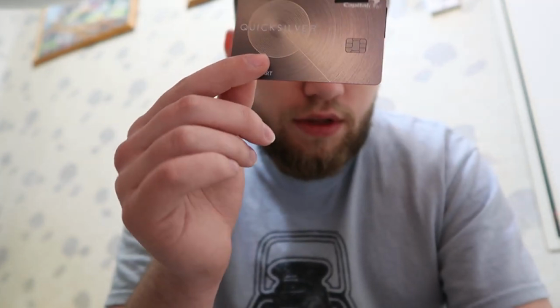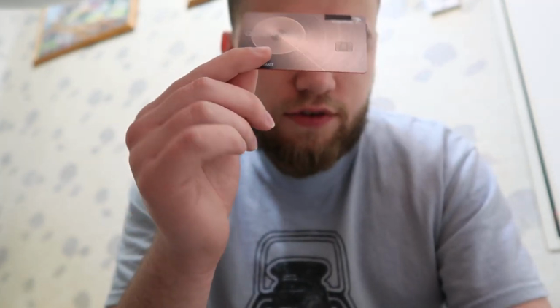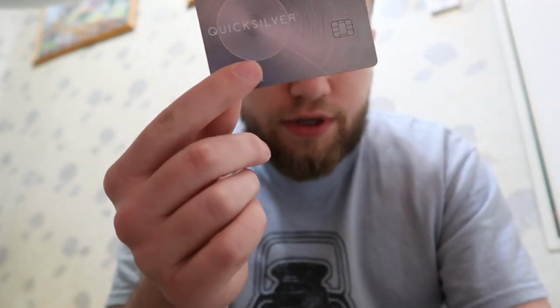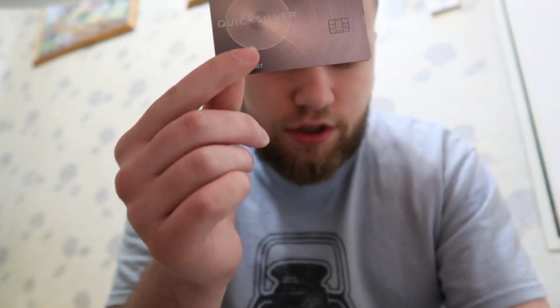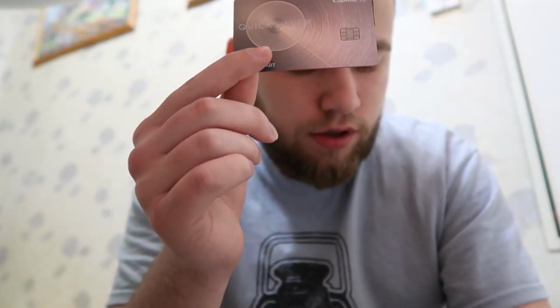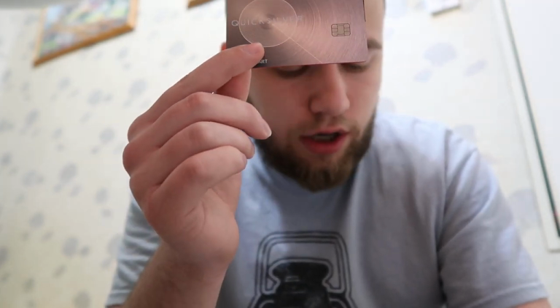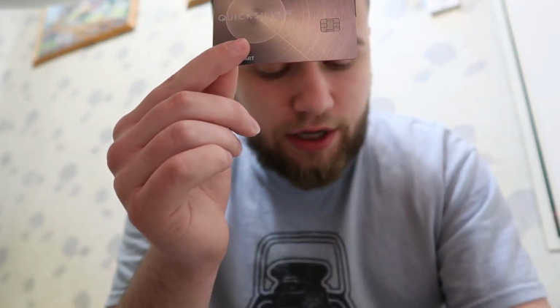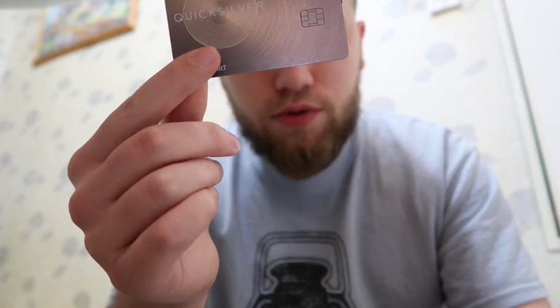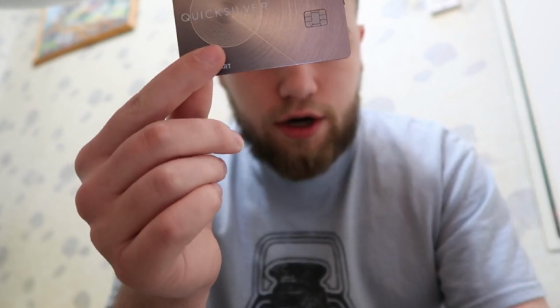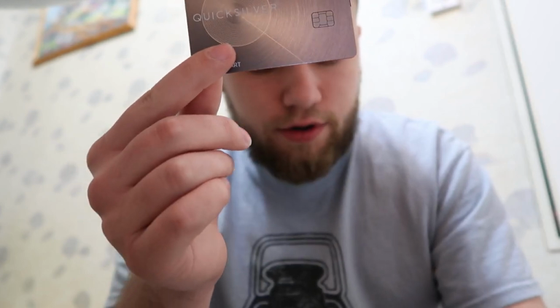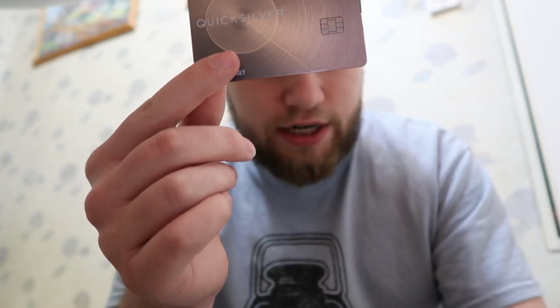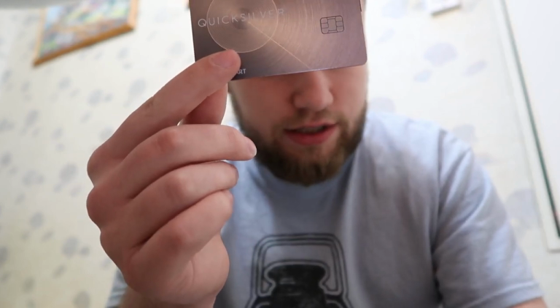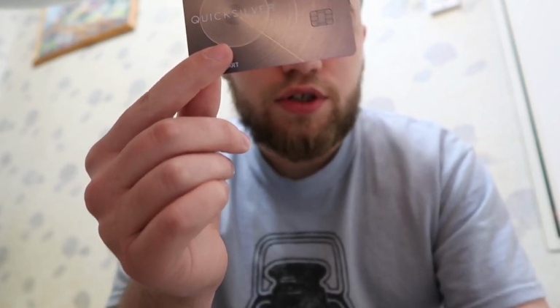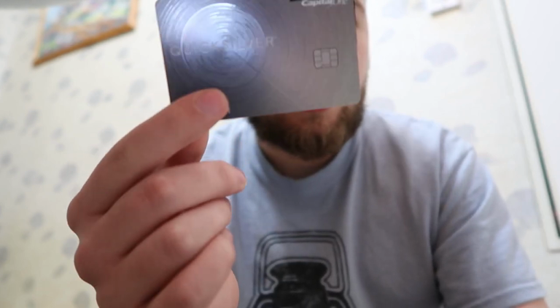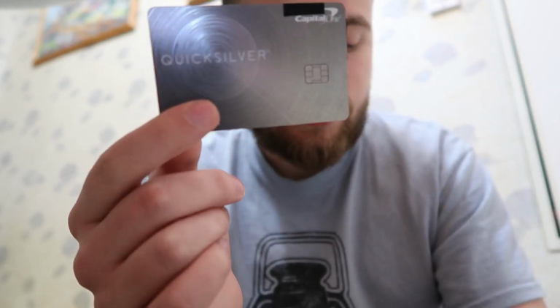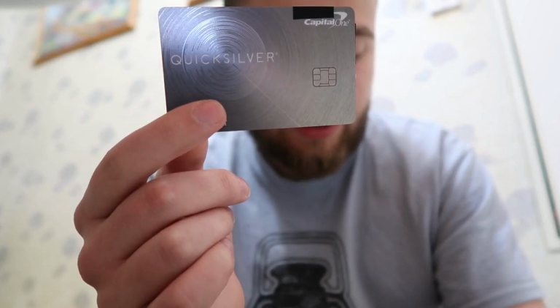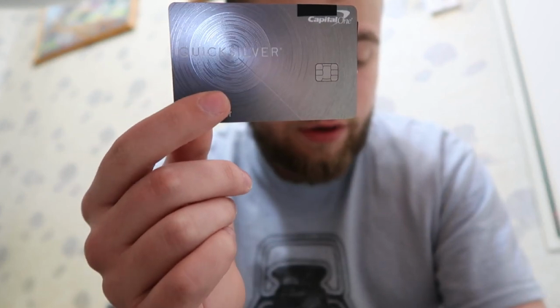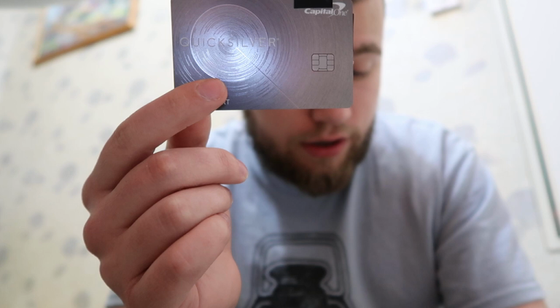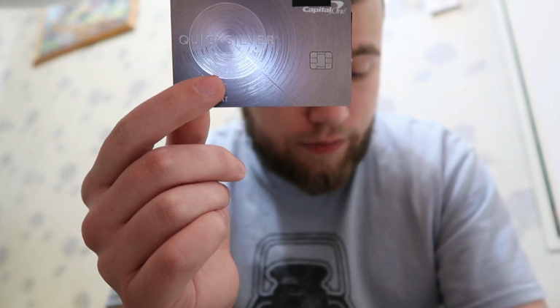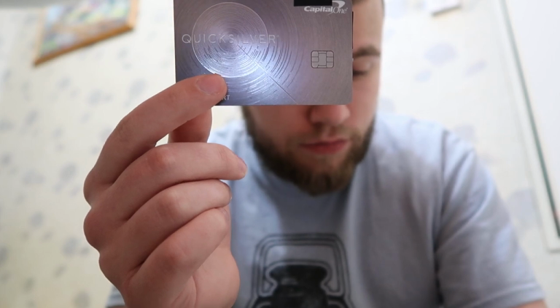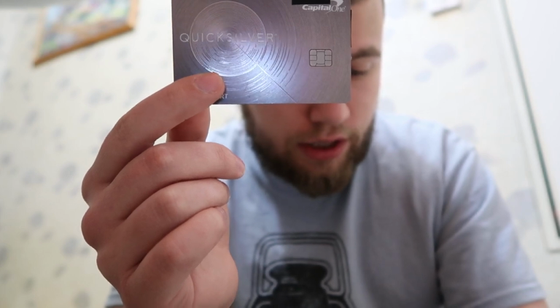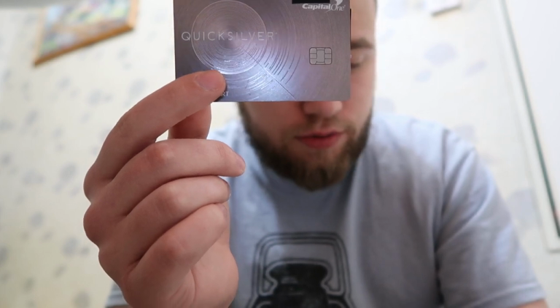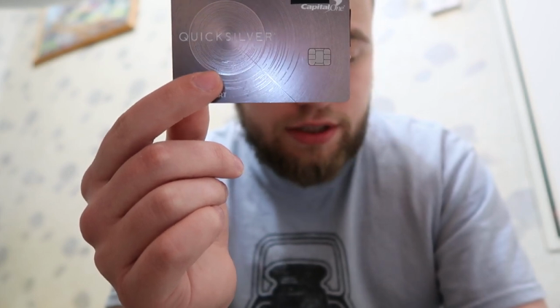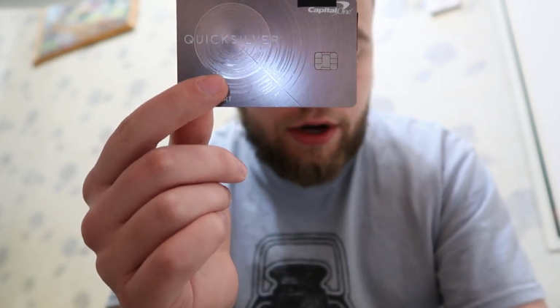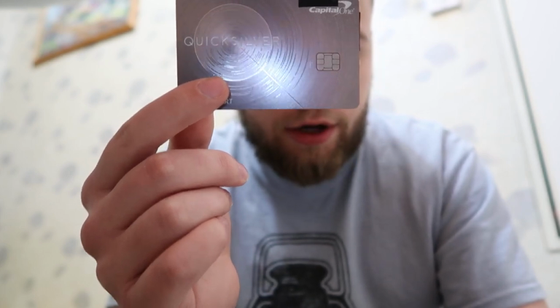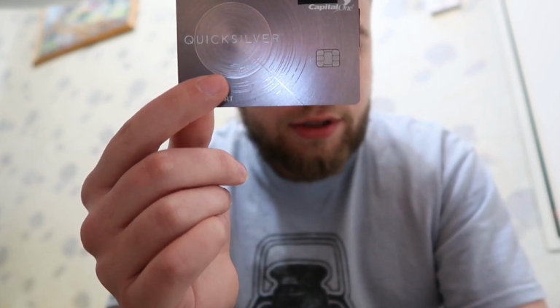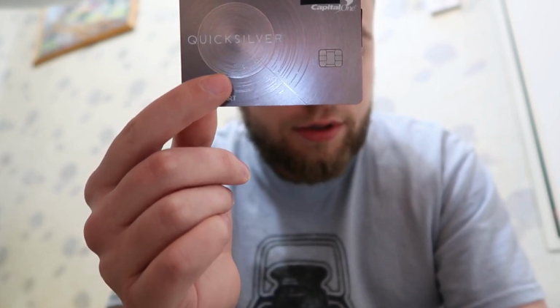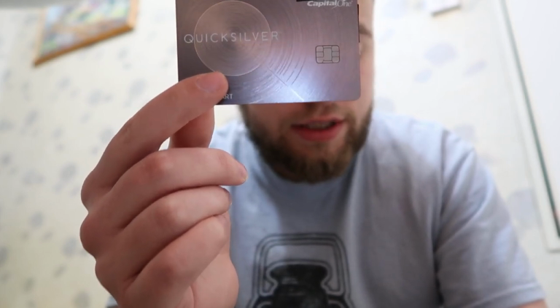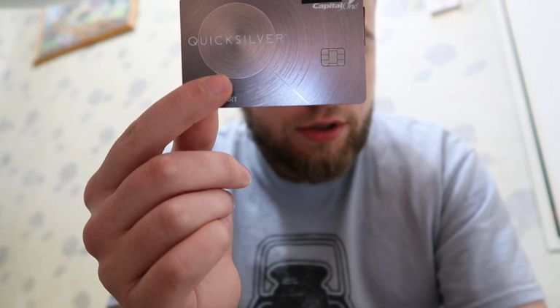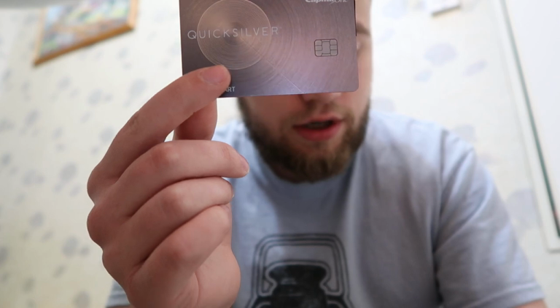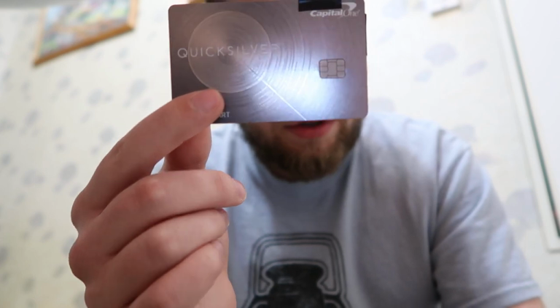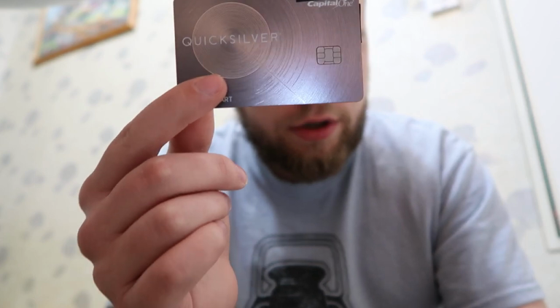It has fraud protection, a virtual card number, roadside assistance — which that other card did not have — one of the best credit monitoring systems, extended warranty, and auto rental insurance.